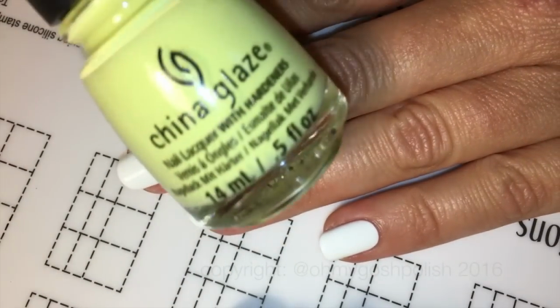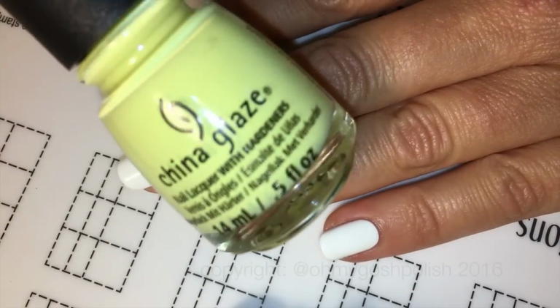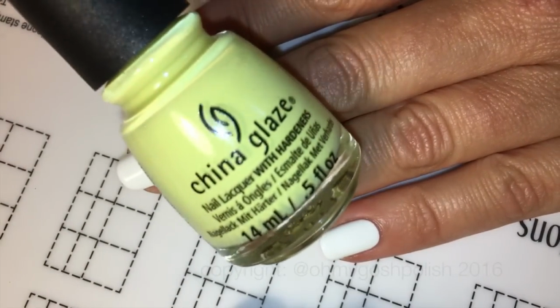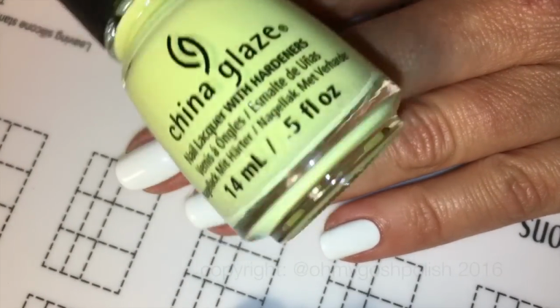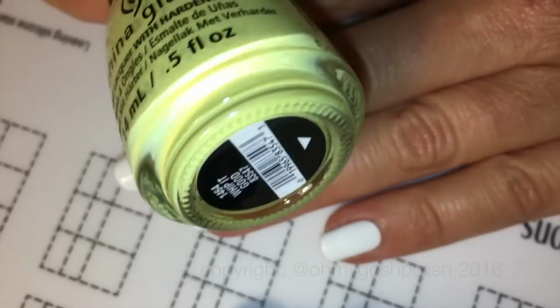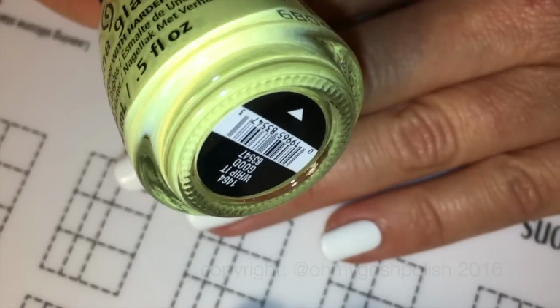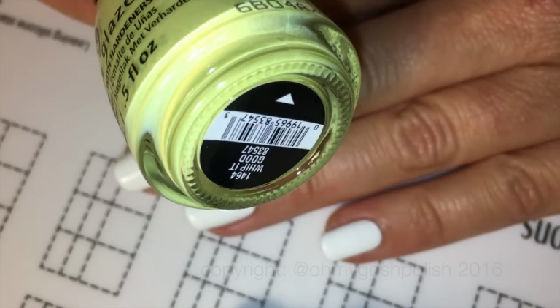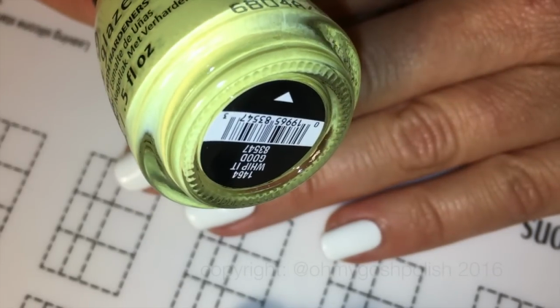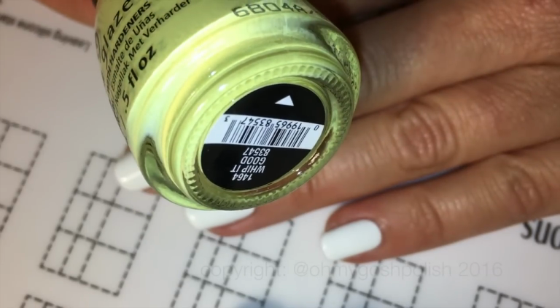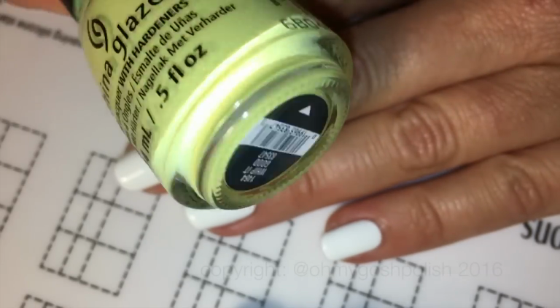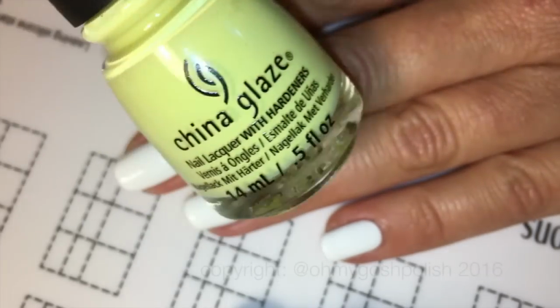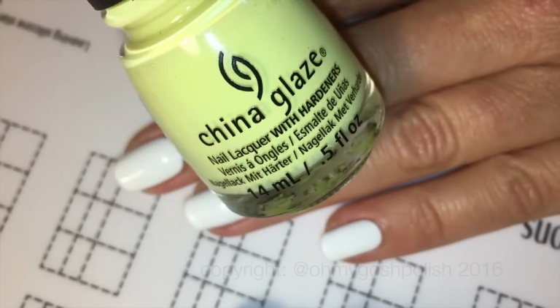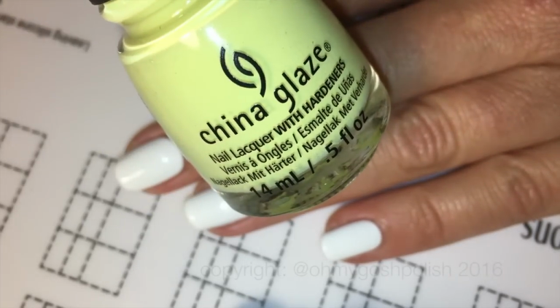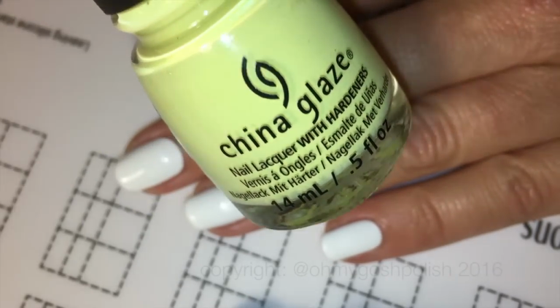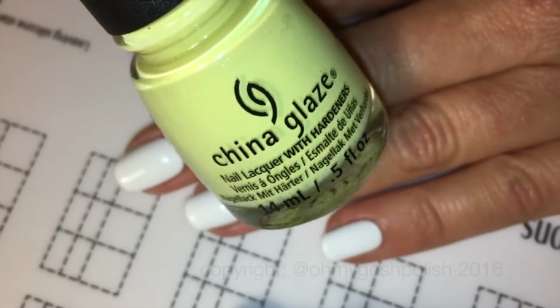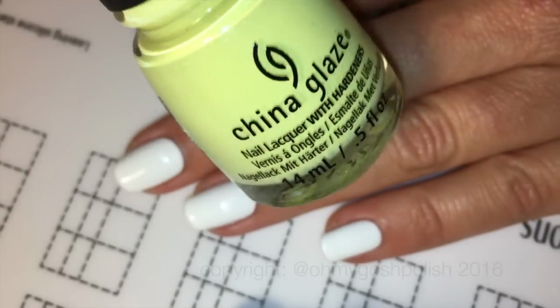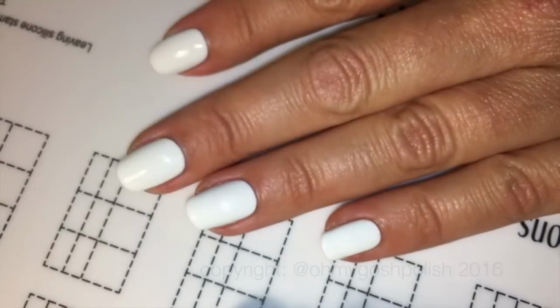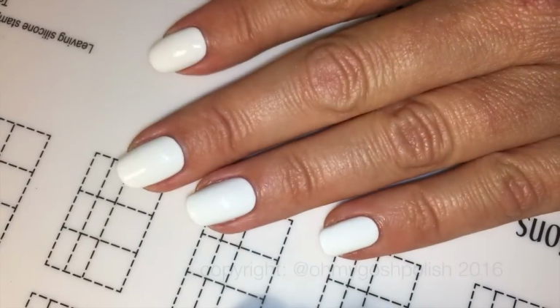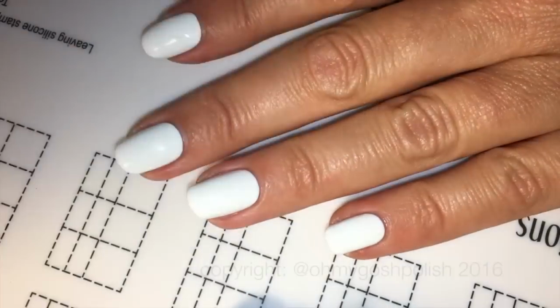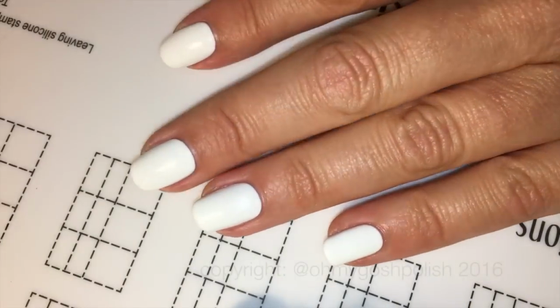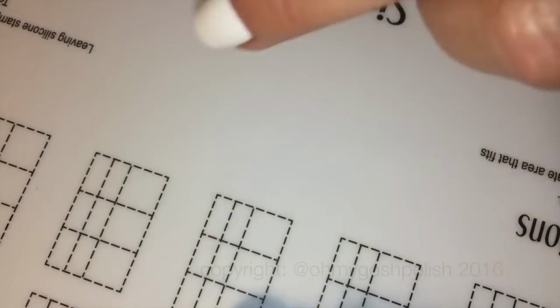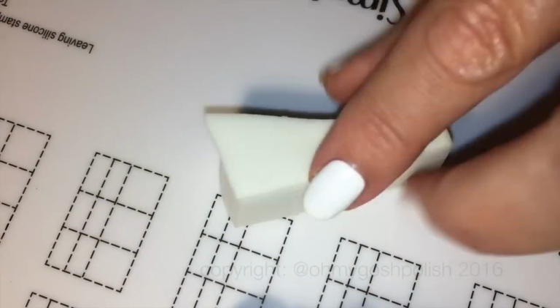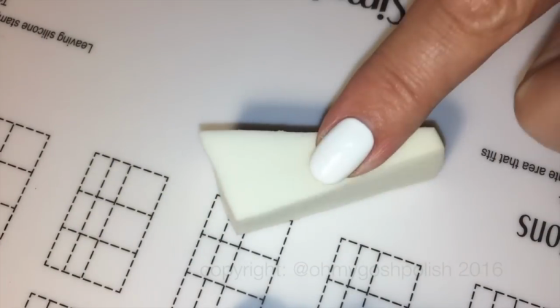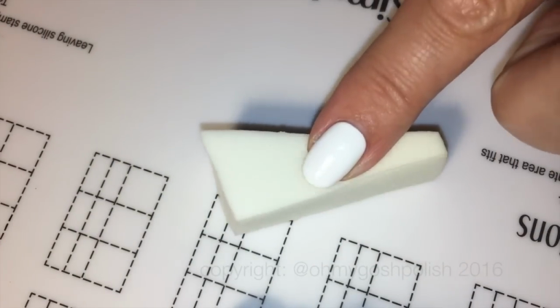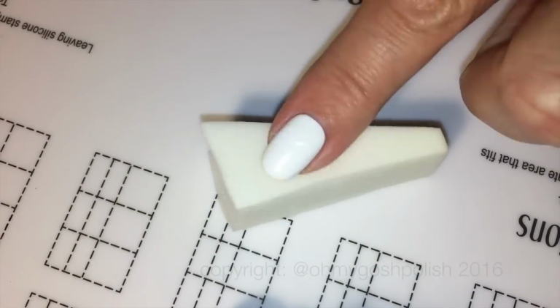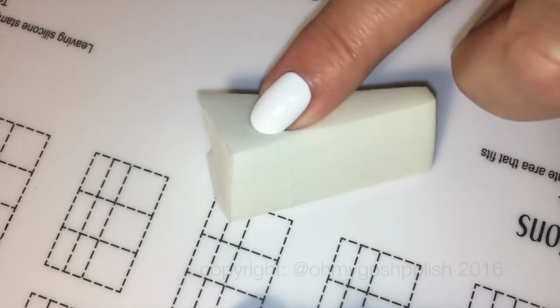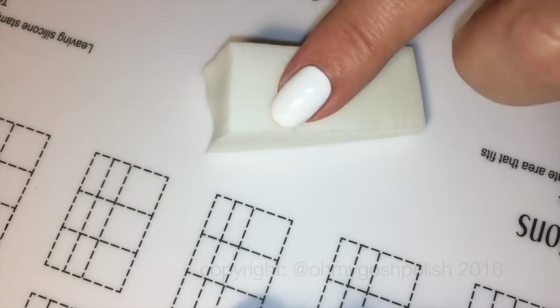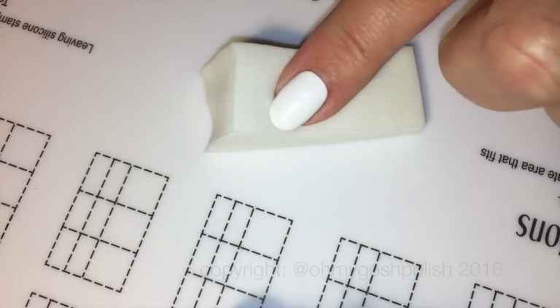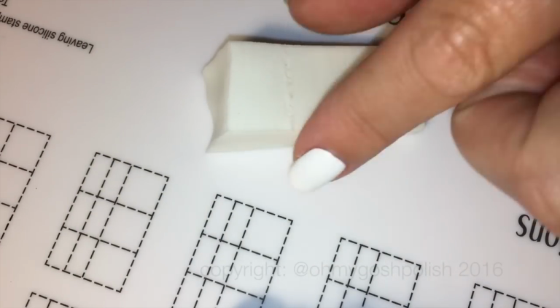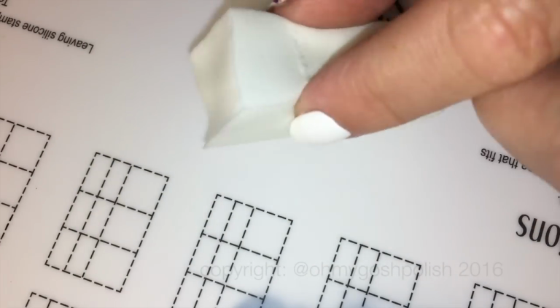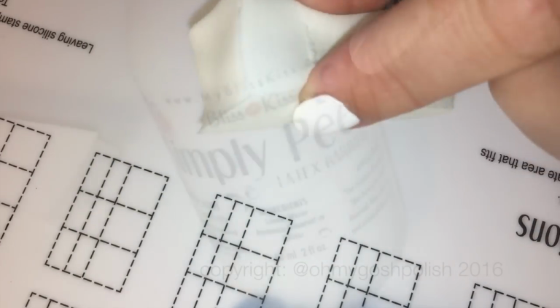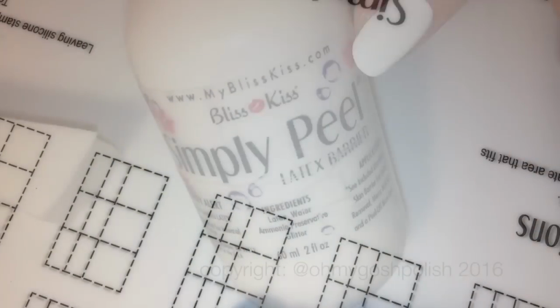That sounds kind of dirty. And of course I'll be using a latex-free sponge which I have pre-dampened.